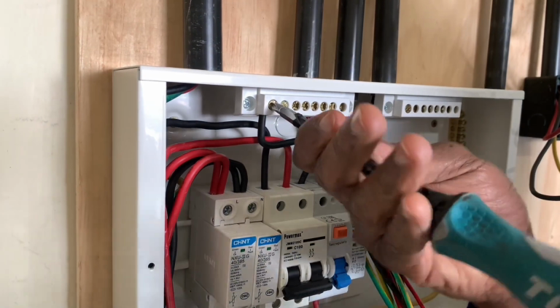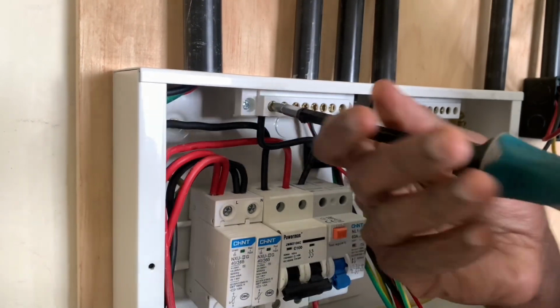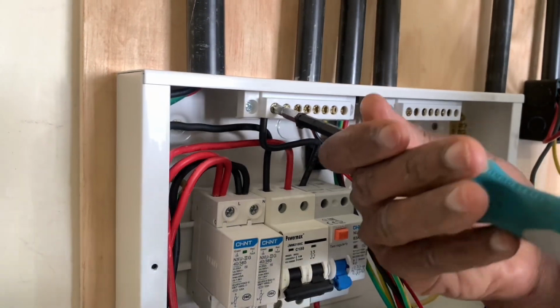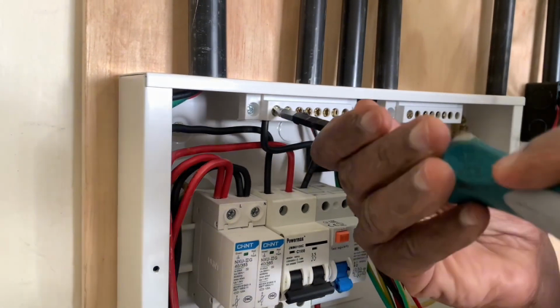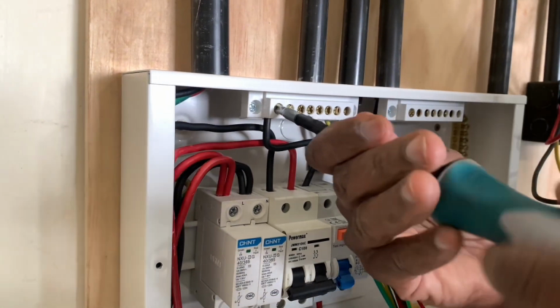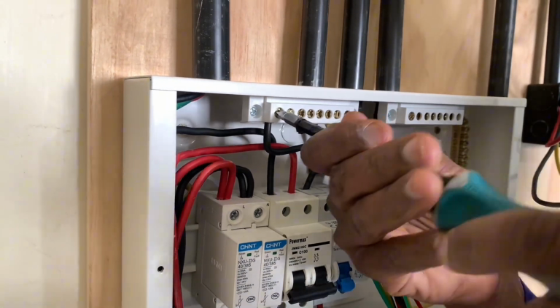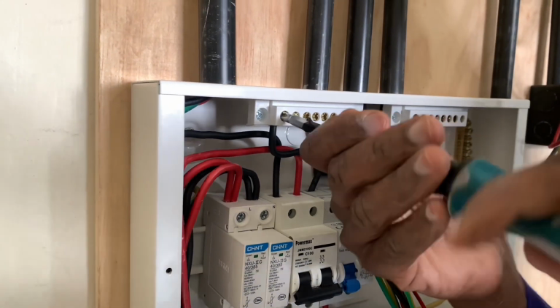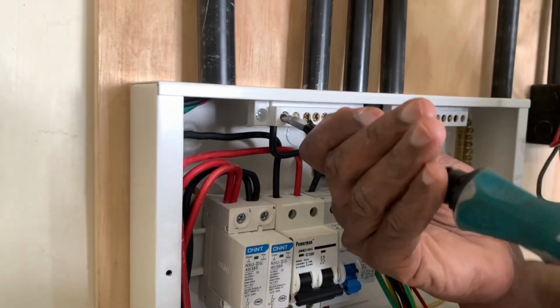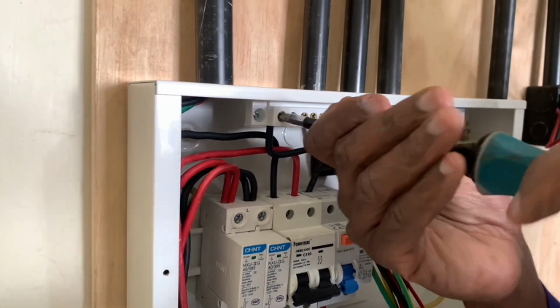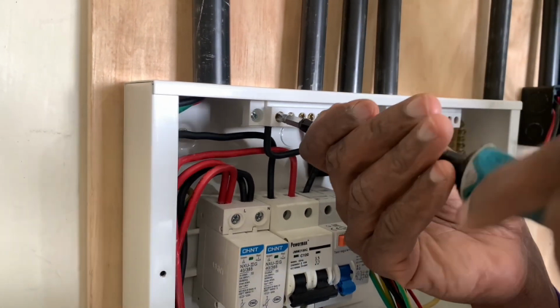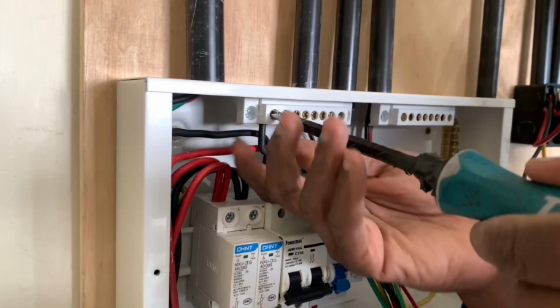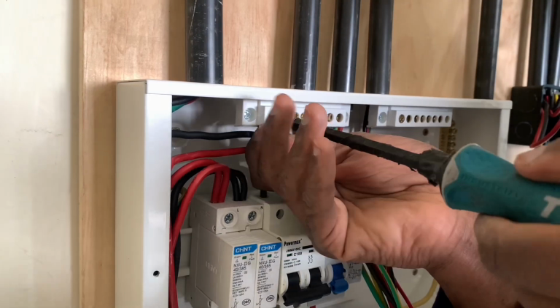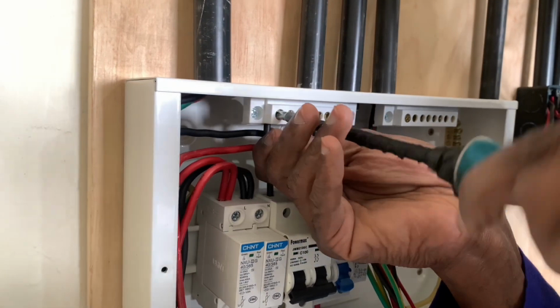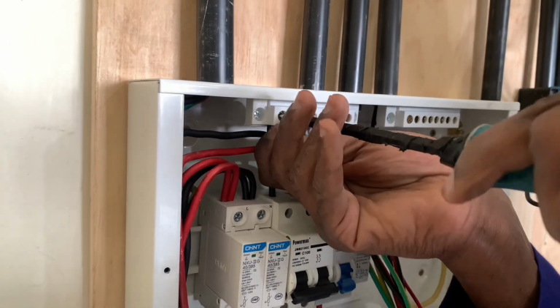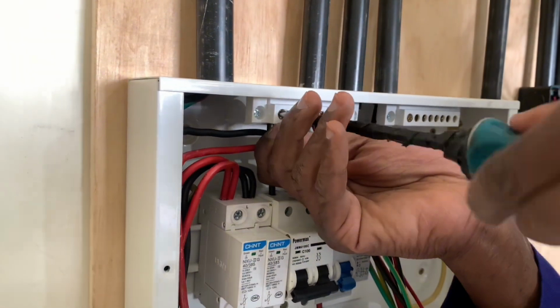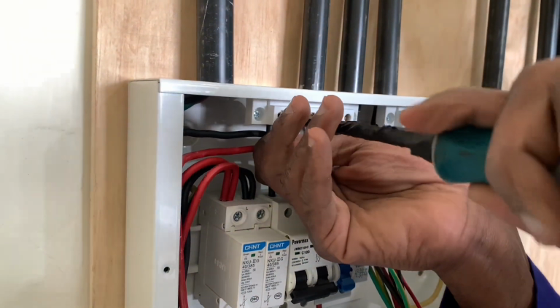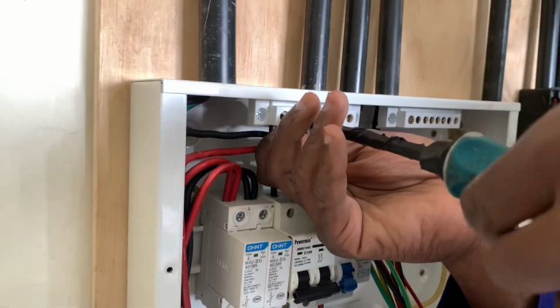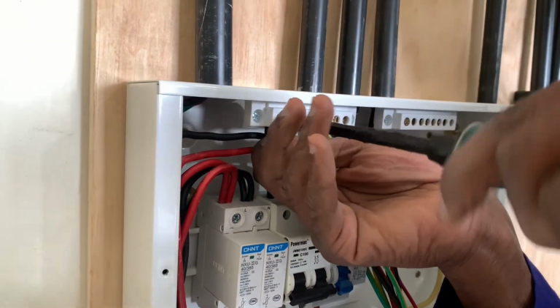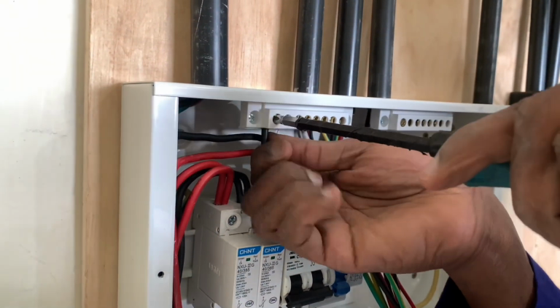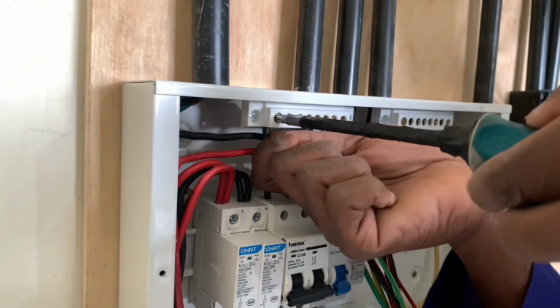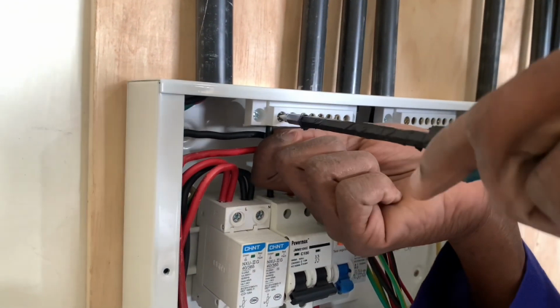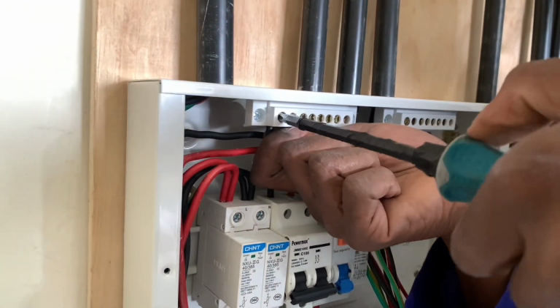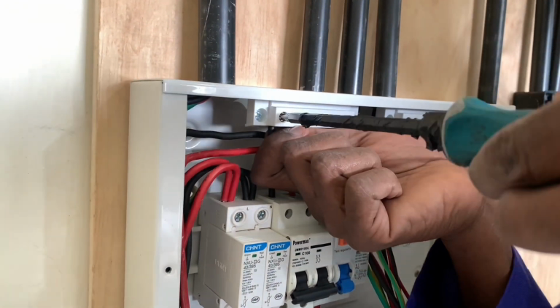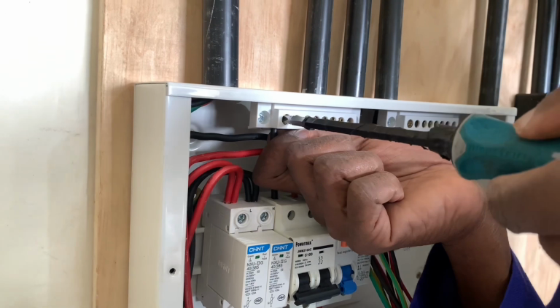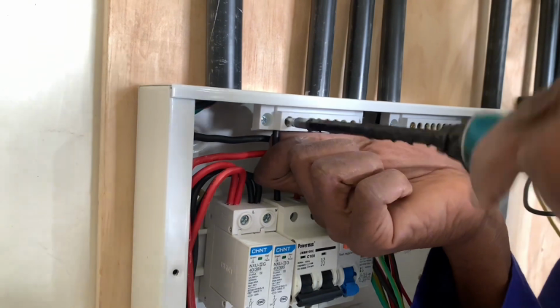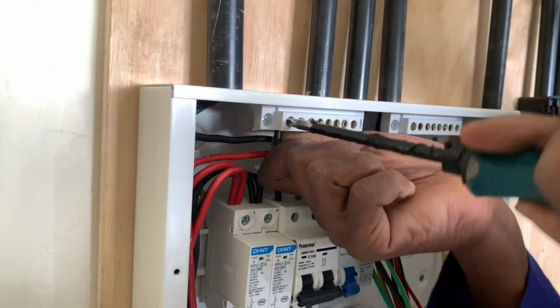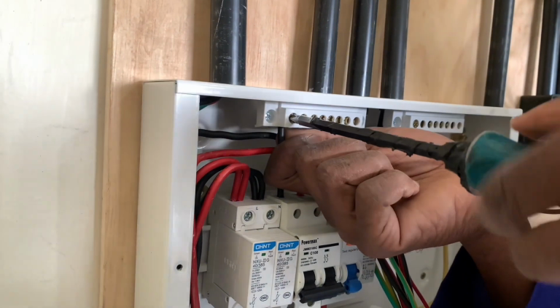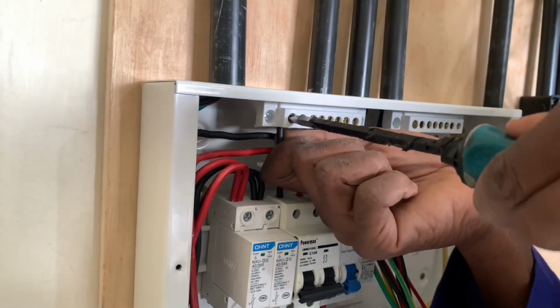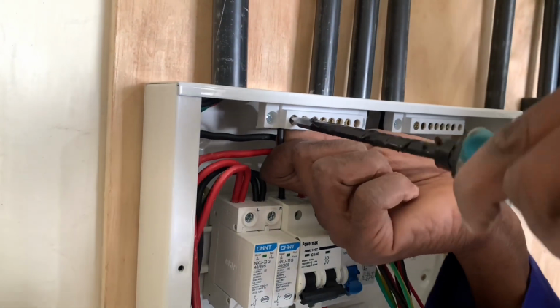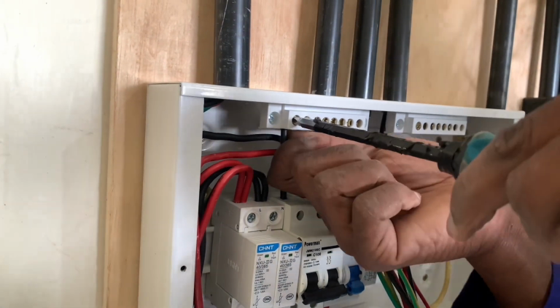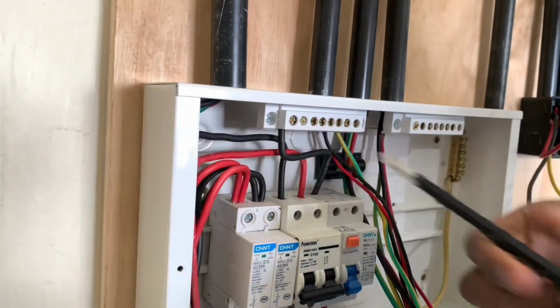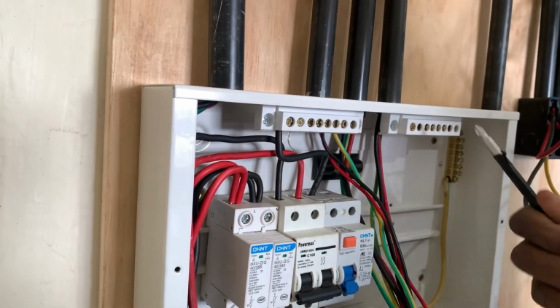Getting enough or sufficient electrical supply. So for this one we will also screw it at the neutral bar like so, and confirm the connection is firmly done — like that.